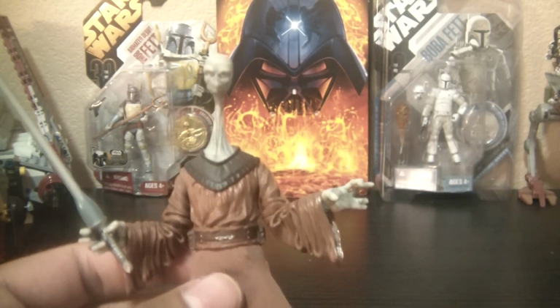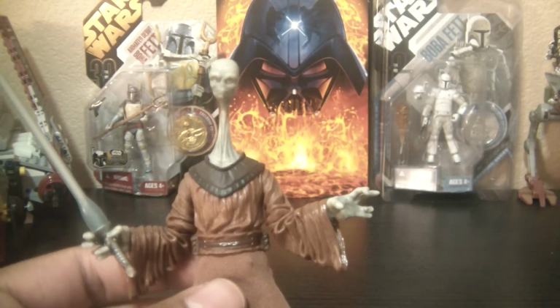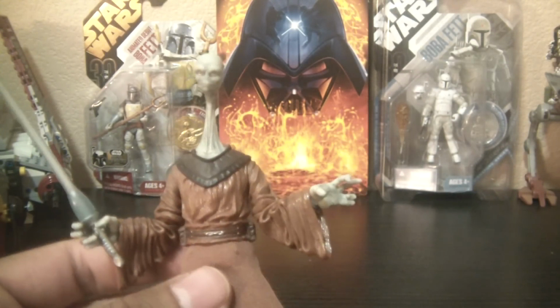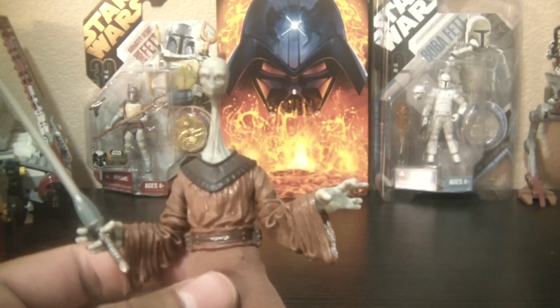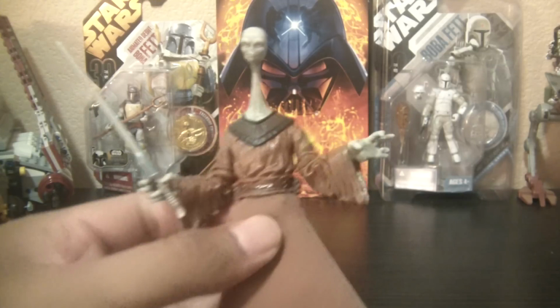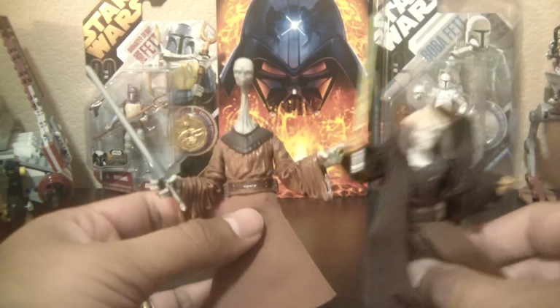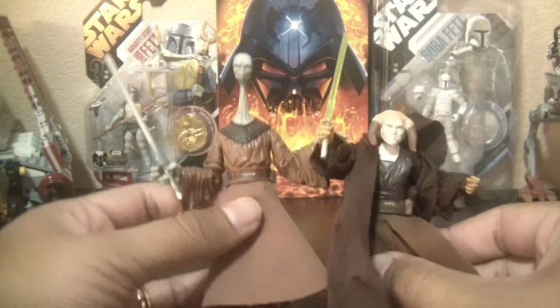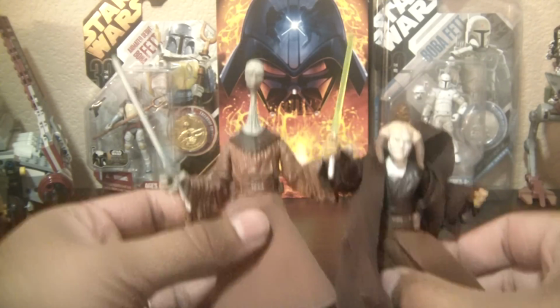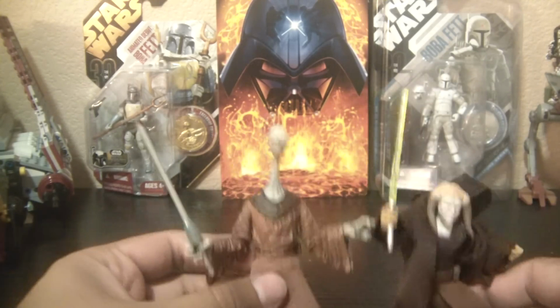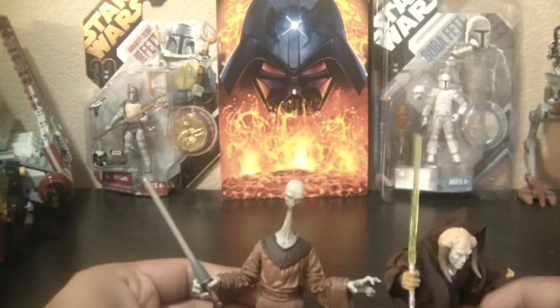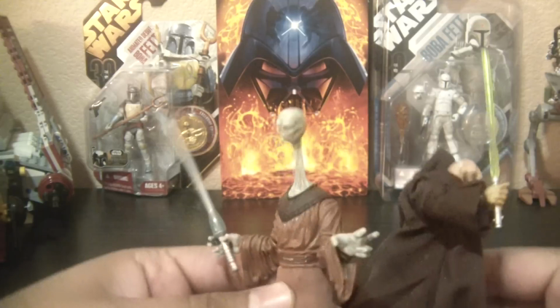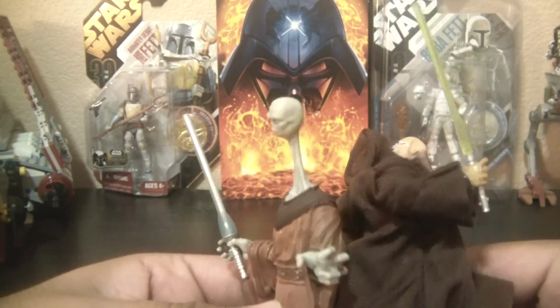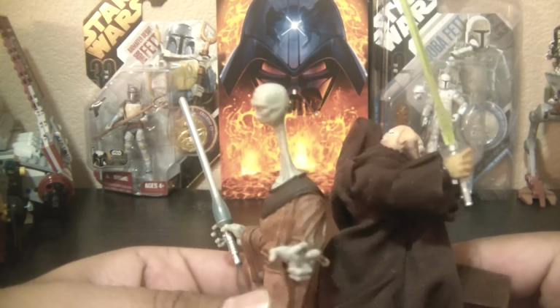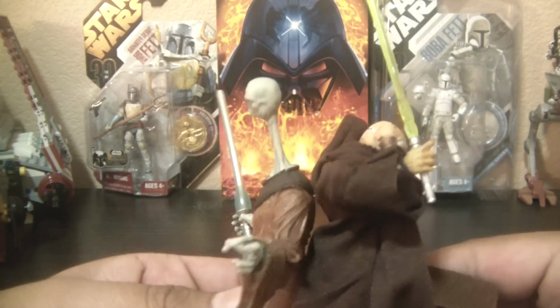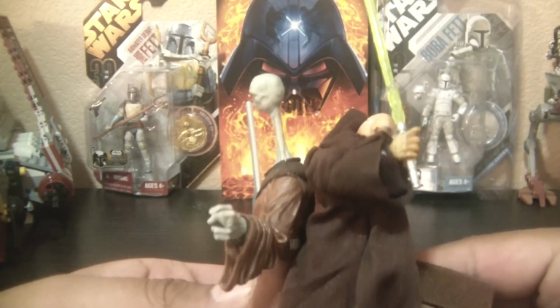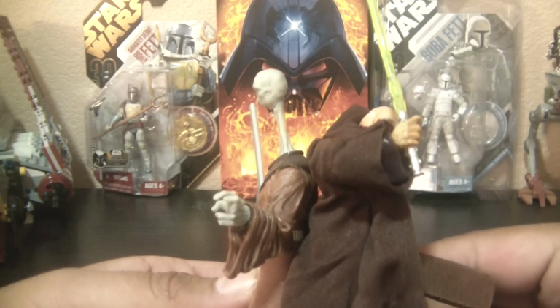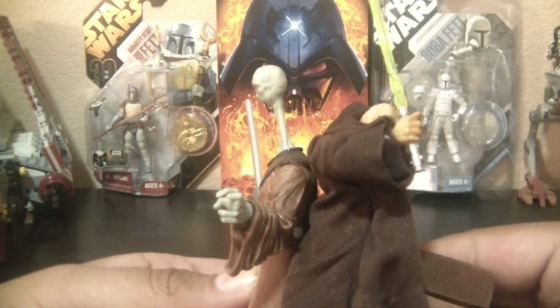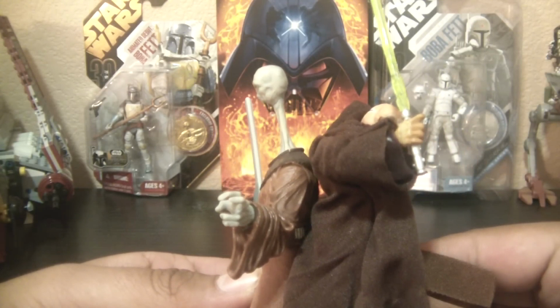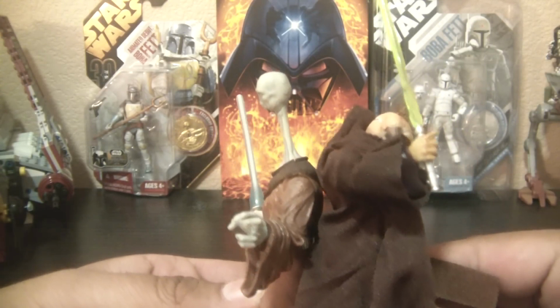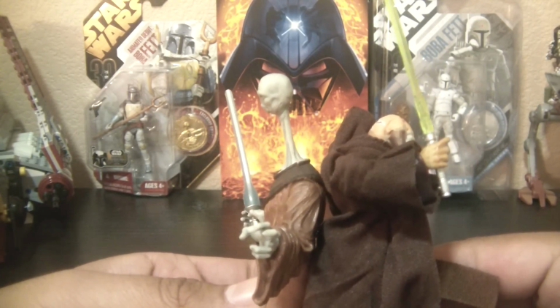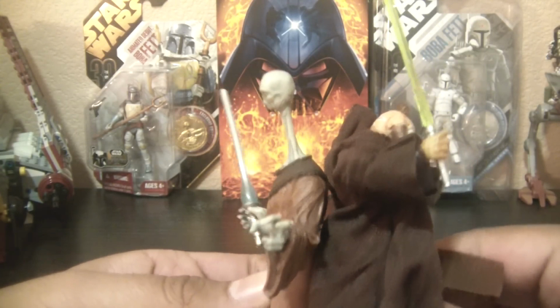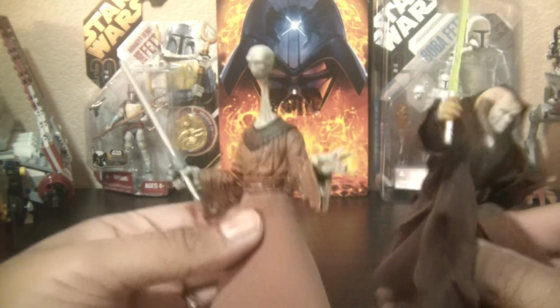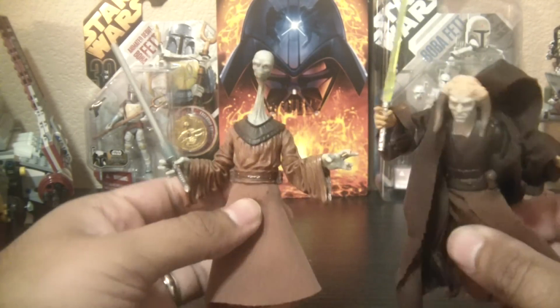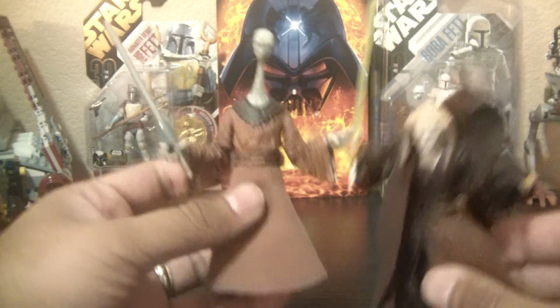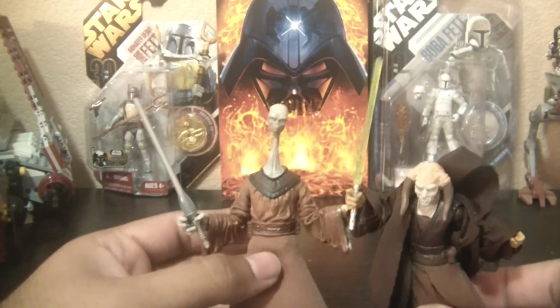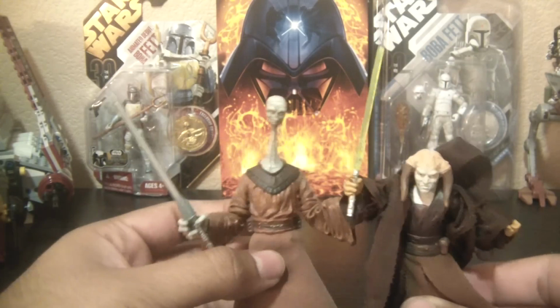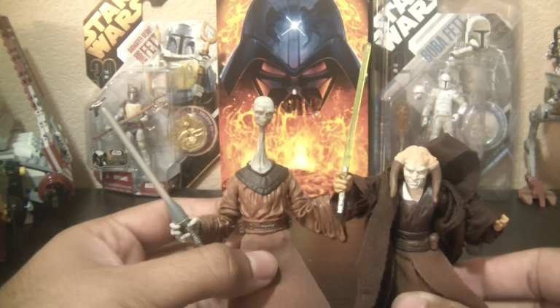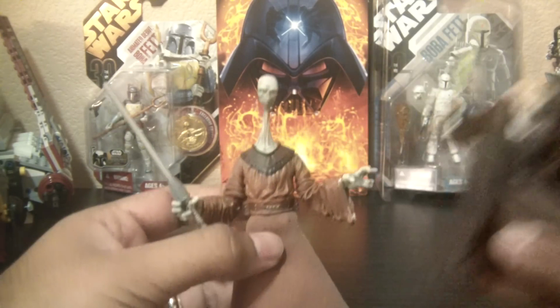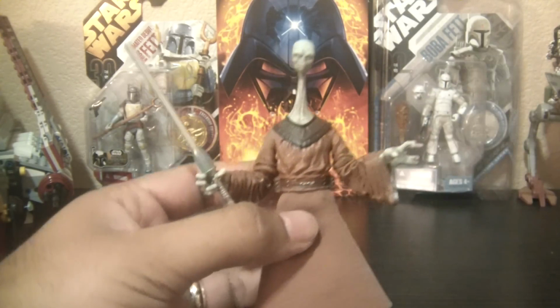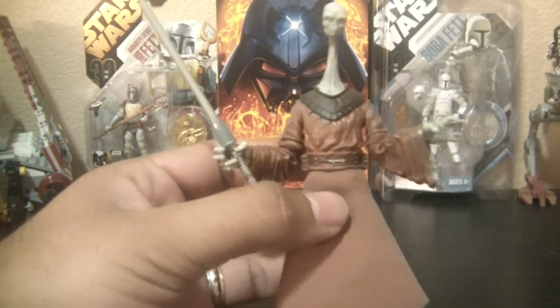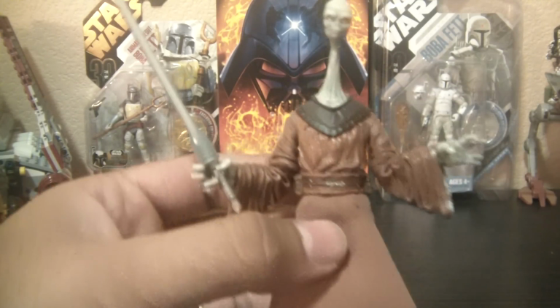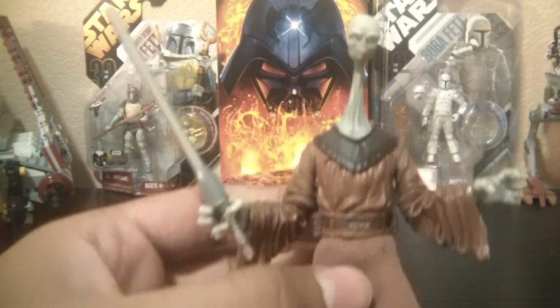As a size comparison with the neck, he does stand a little bit taller — of course due to the neck, not much taller. But there he is compared to, say, C-3PO. He's a little bit taller, of course, due to that neck.